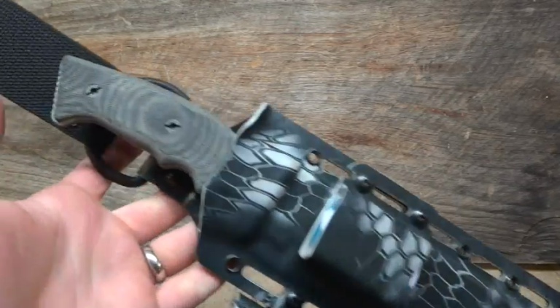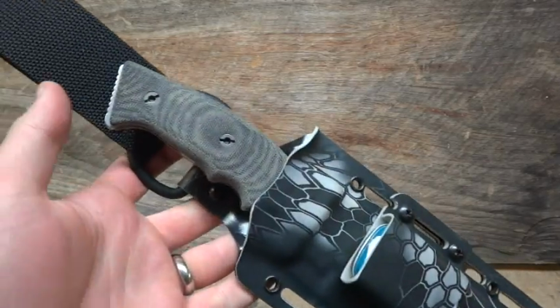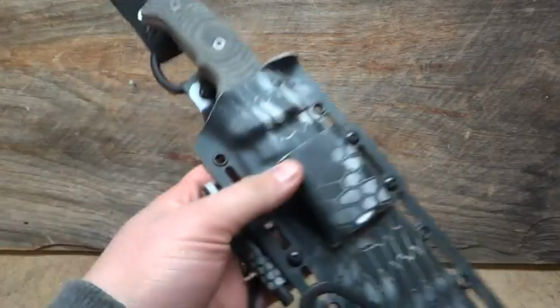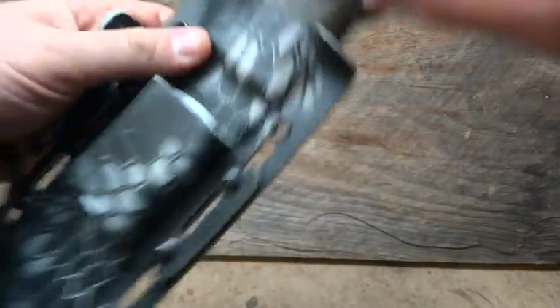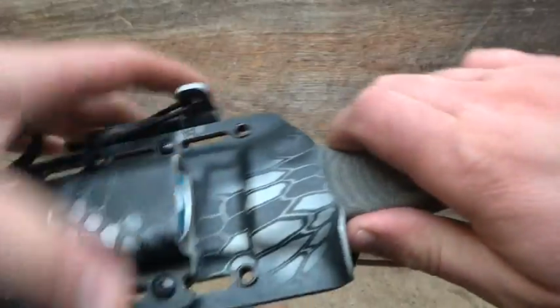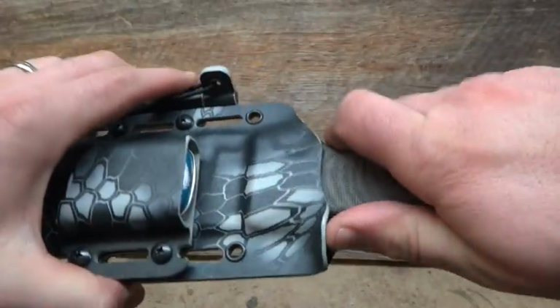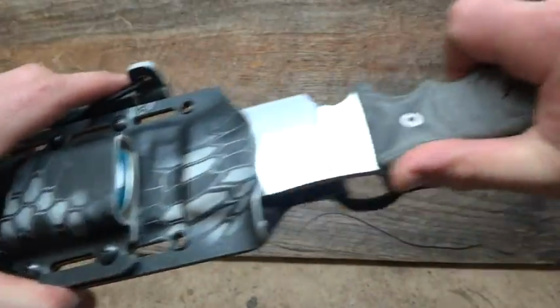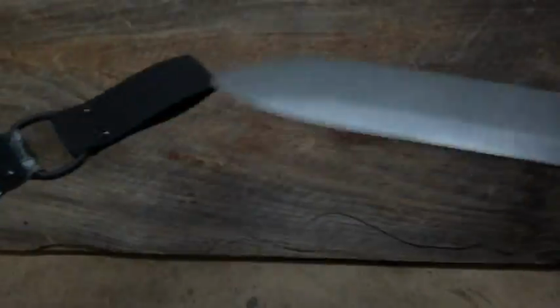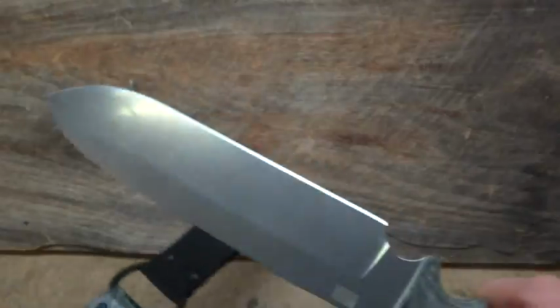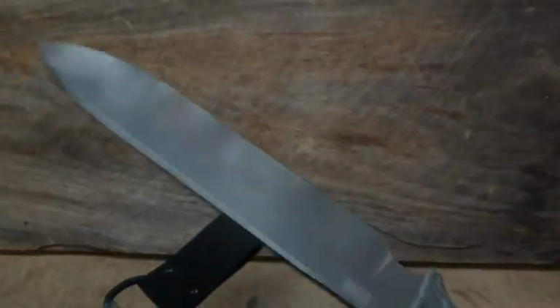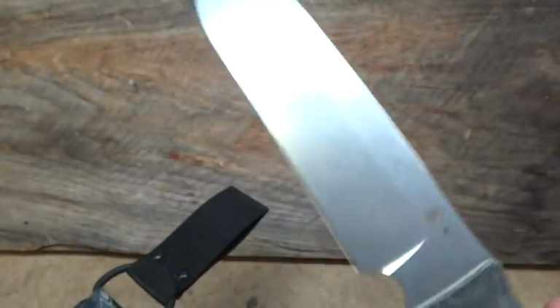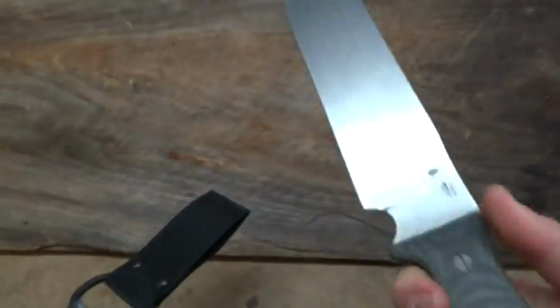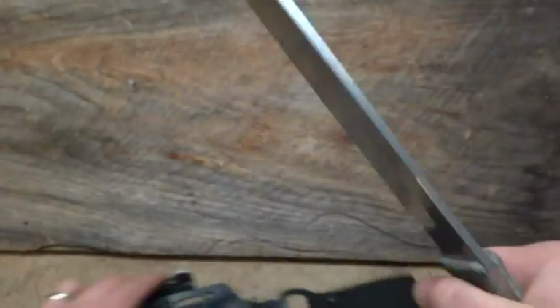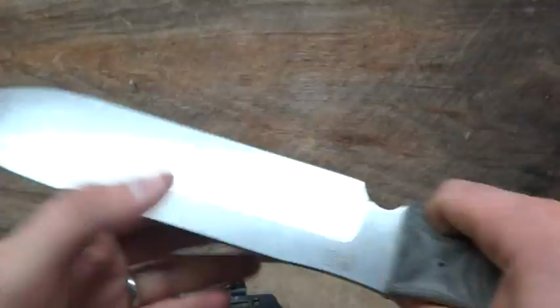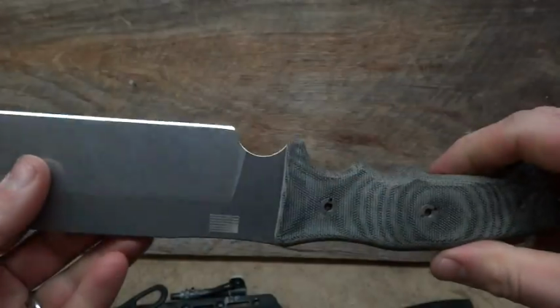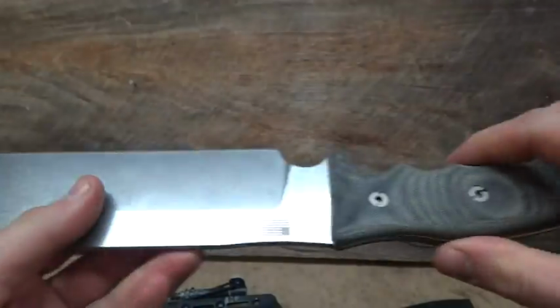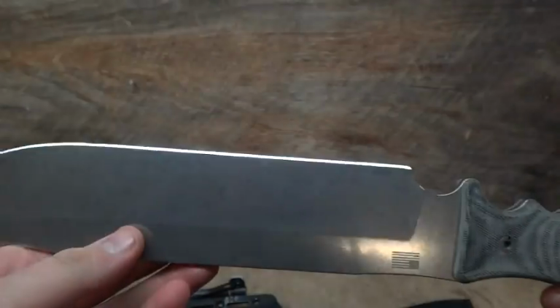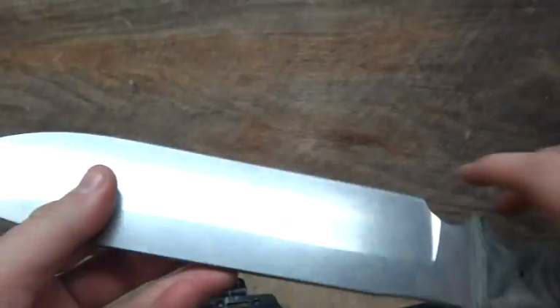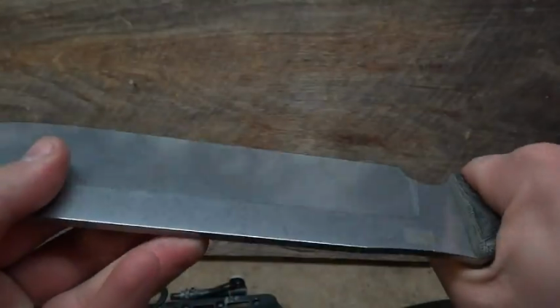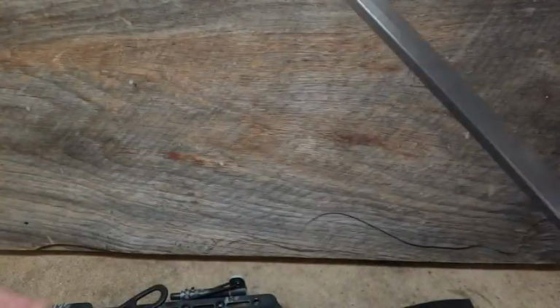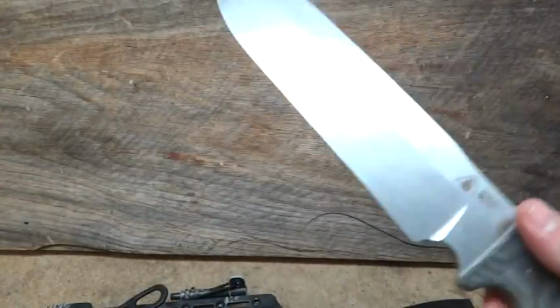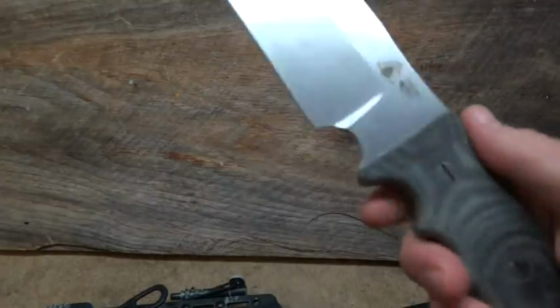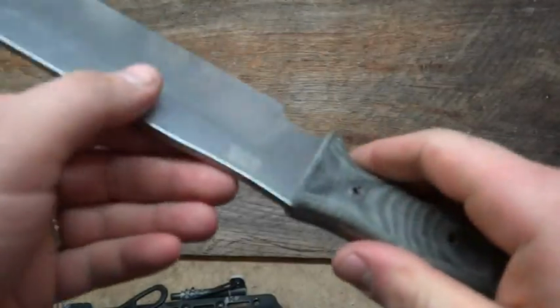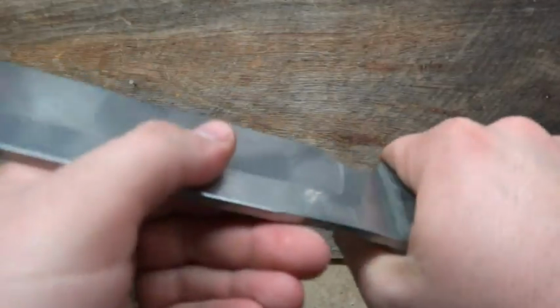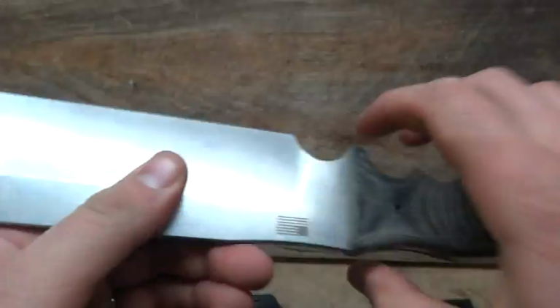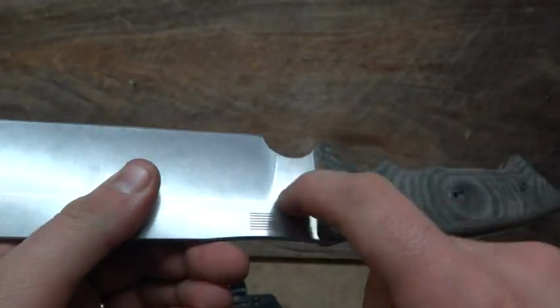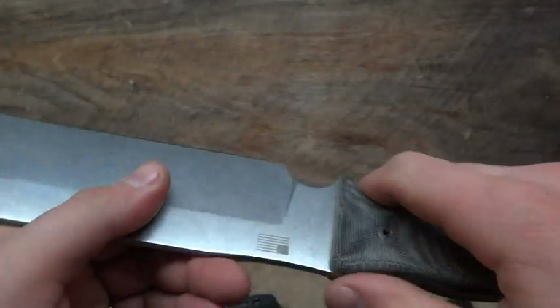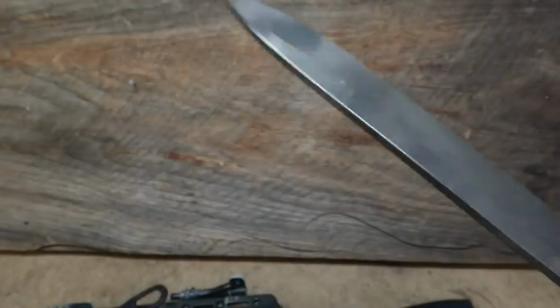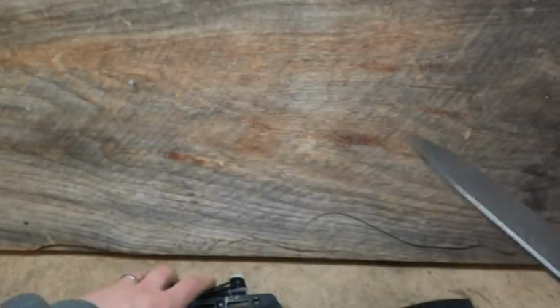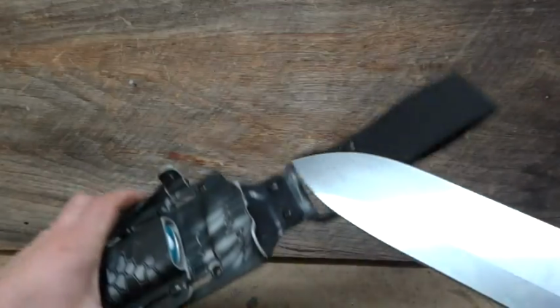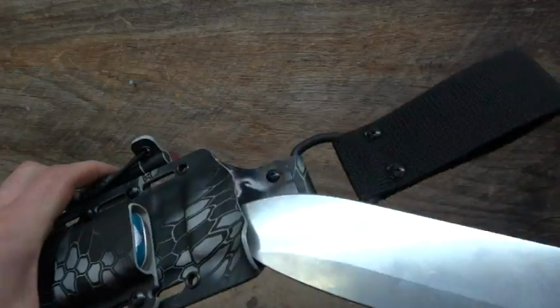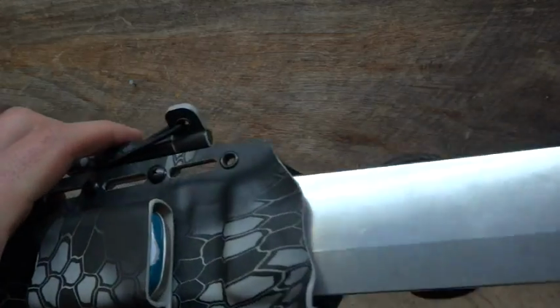This is the Survive knife, the GSO10. Beautiful knife. Wouldn't mind getting one of these in shop to actually make sheets for. It was really nice. I love this CPM 3B steel — I've got this on a couple knives. It works really nice.